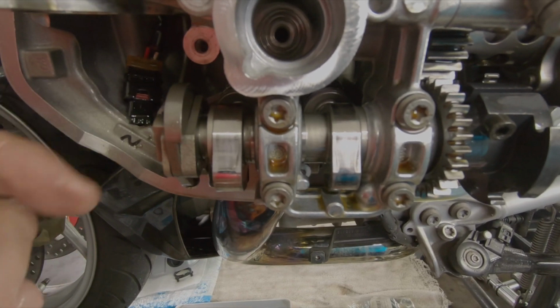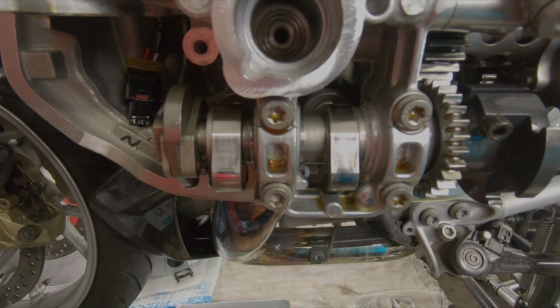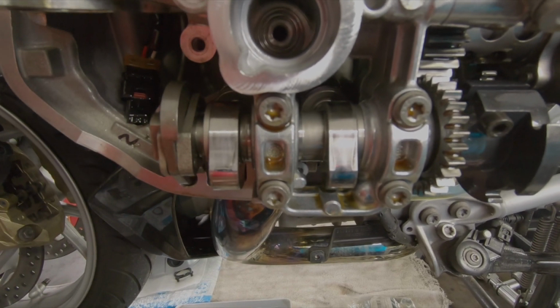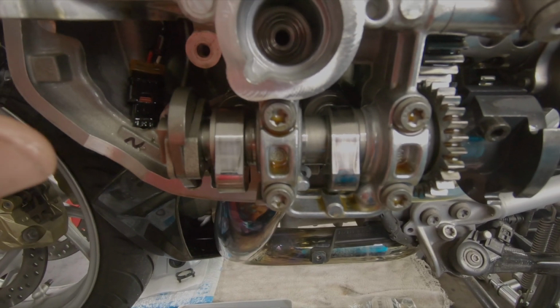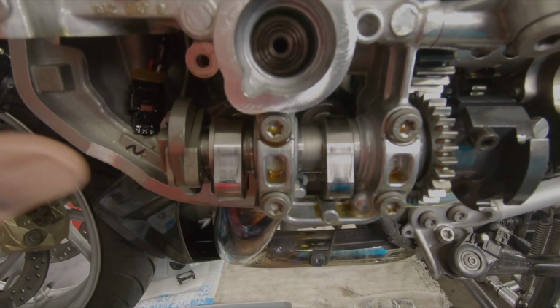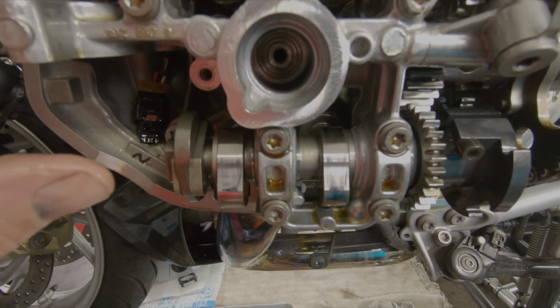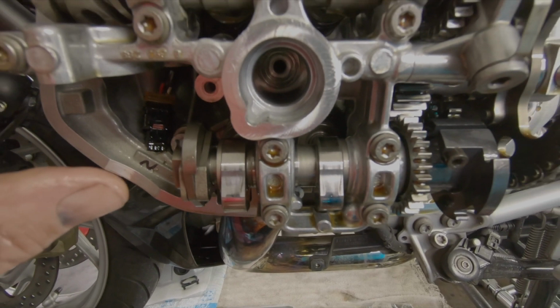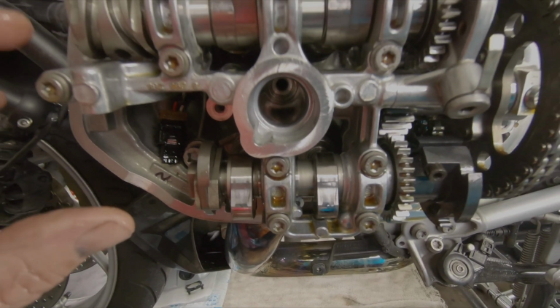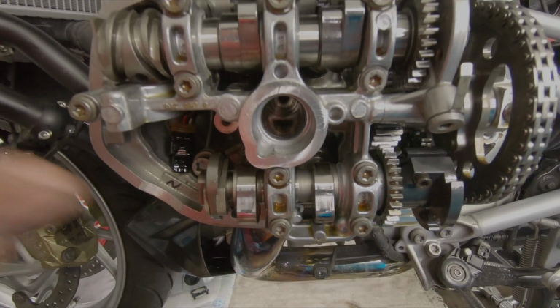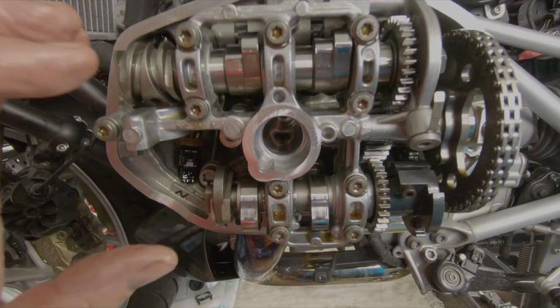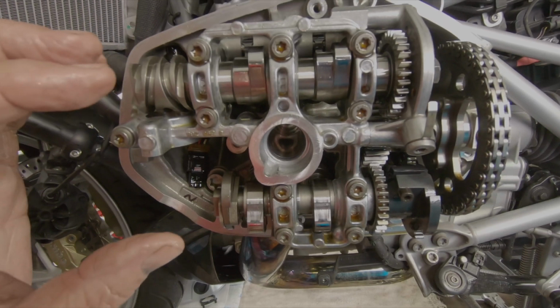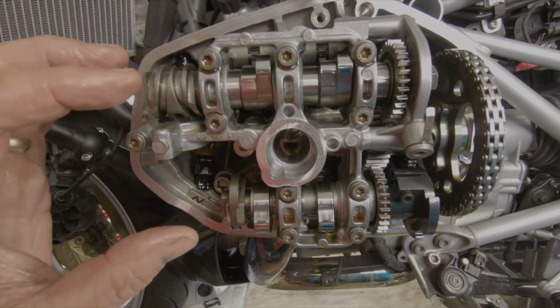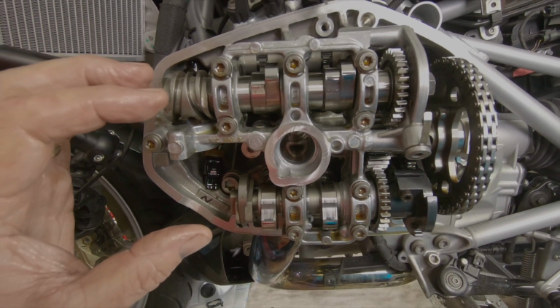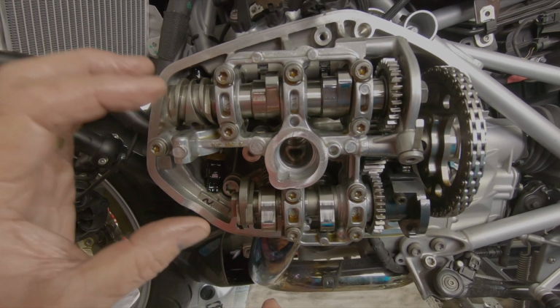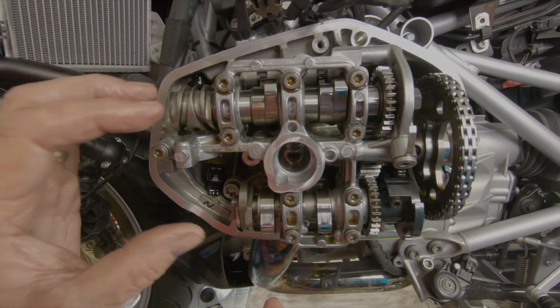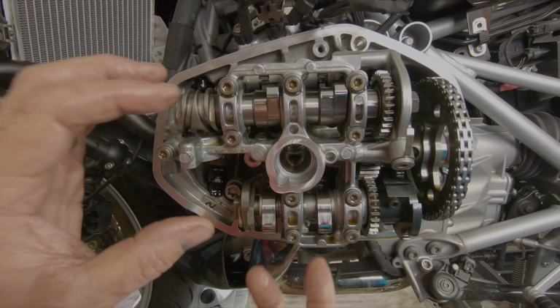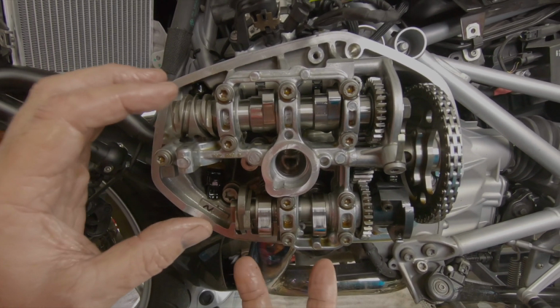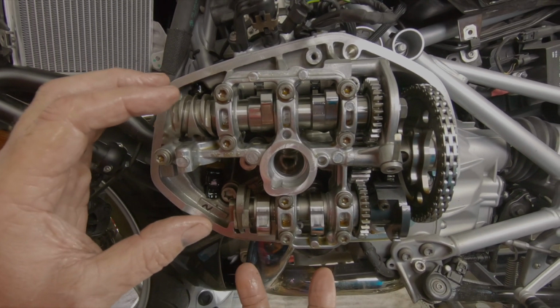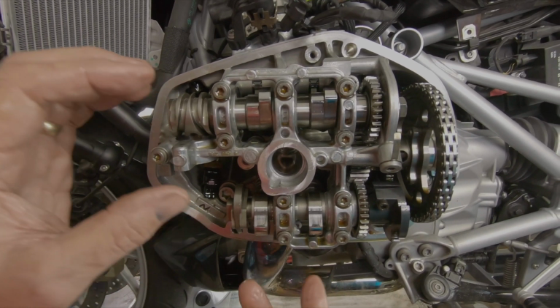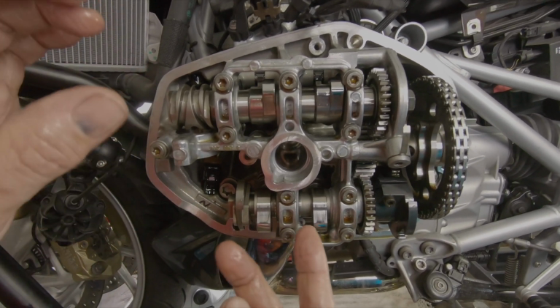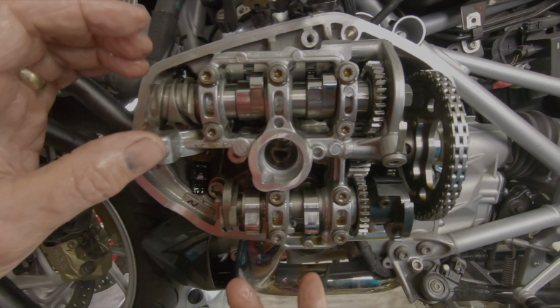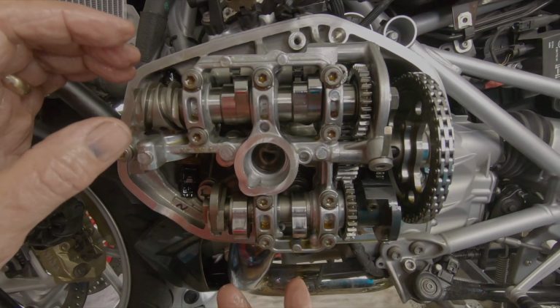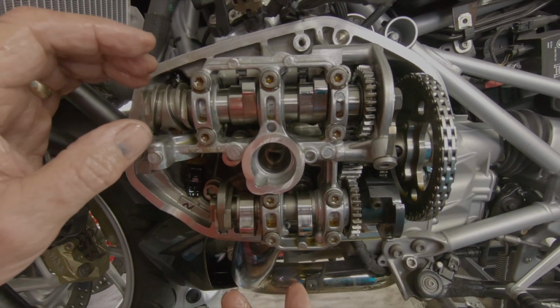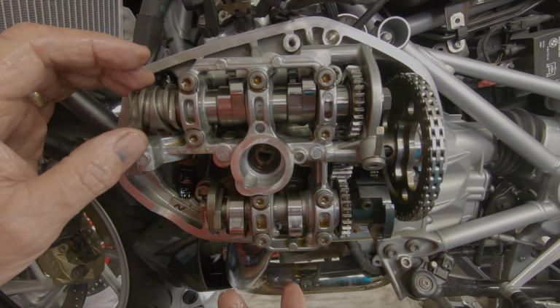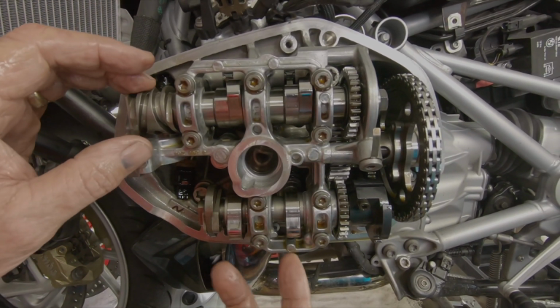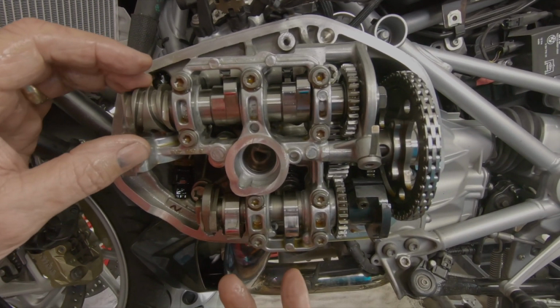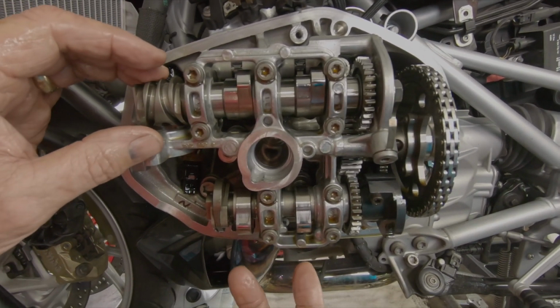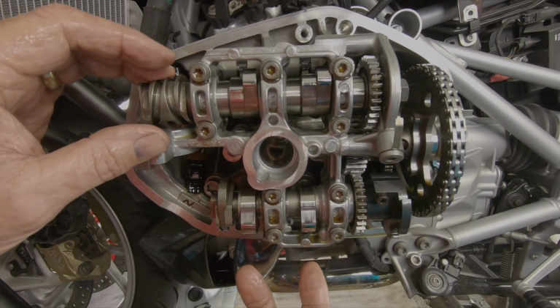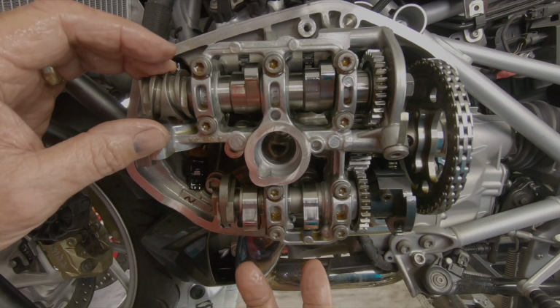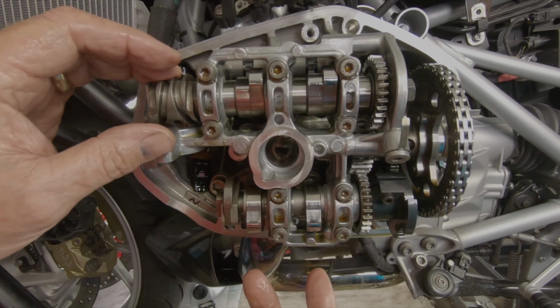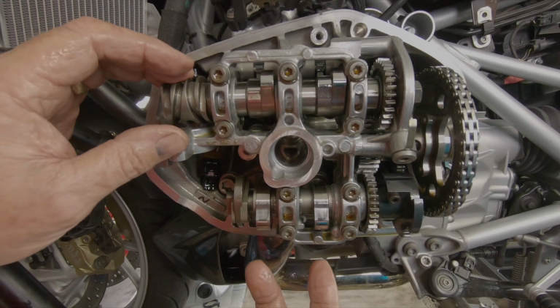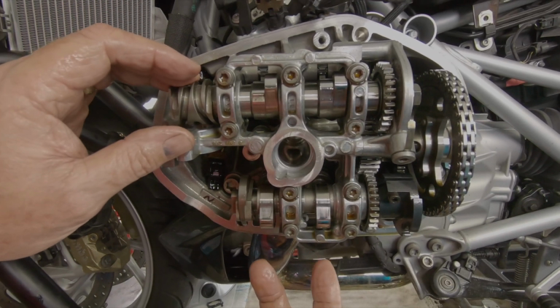Now this side is timed properly. The next step will be to check clearance and establish whether or not we need to adjust any of the shims for valve clearance.